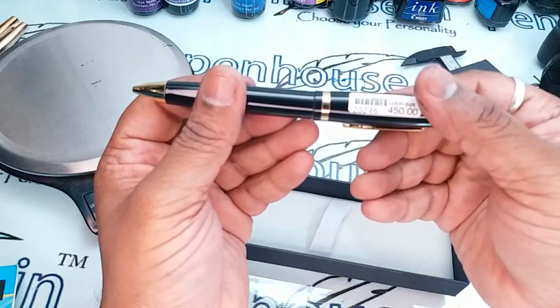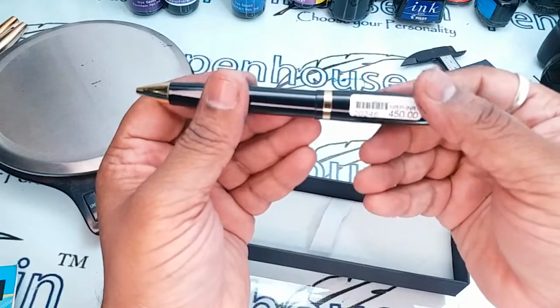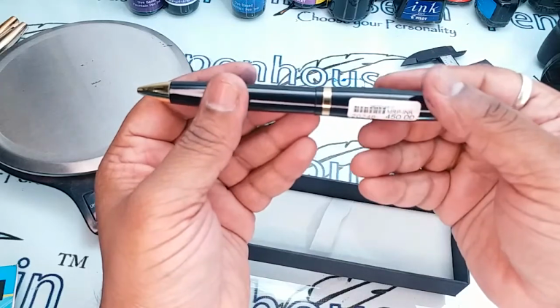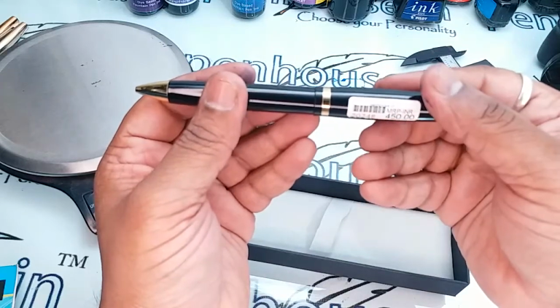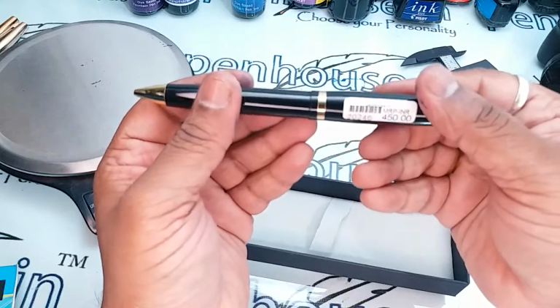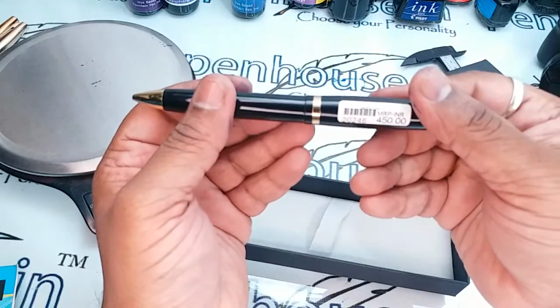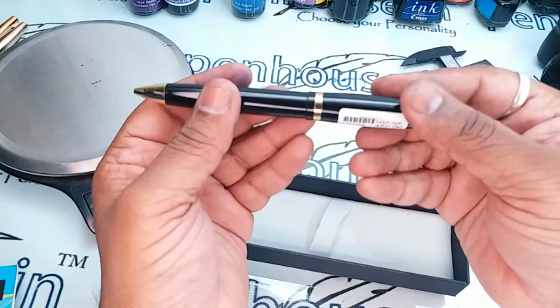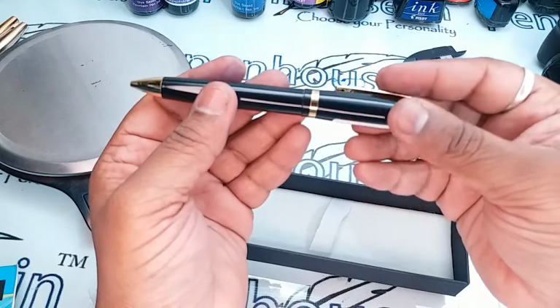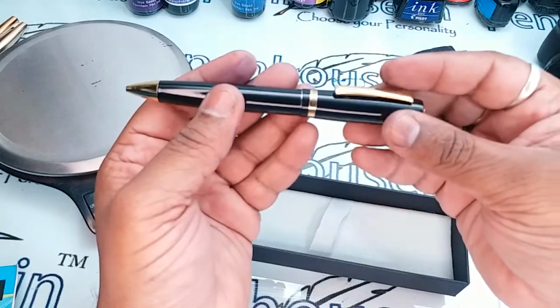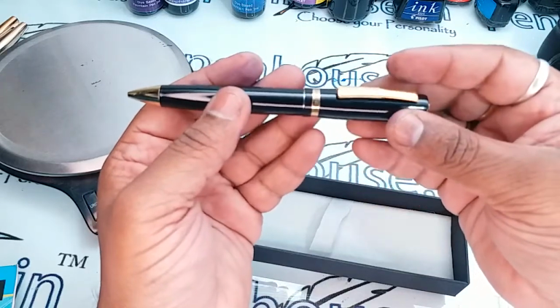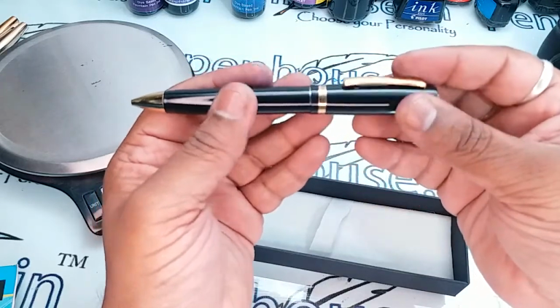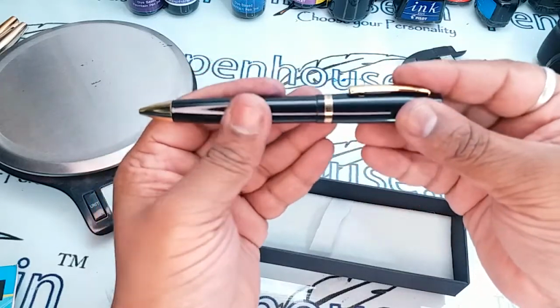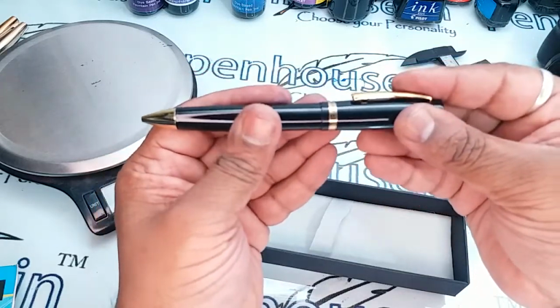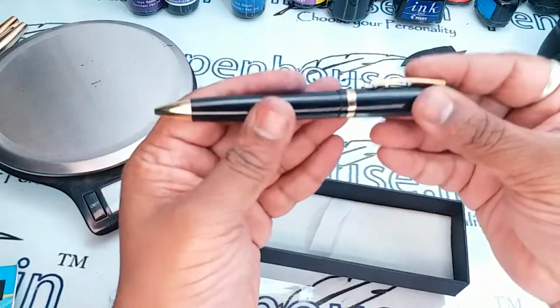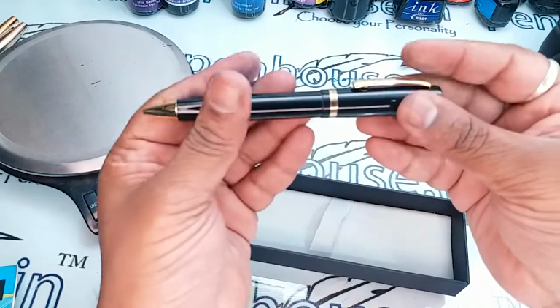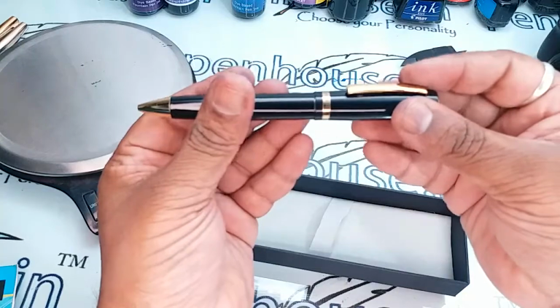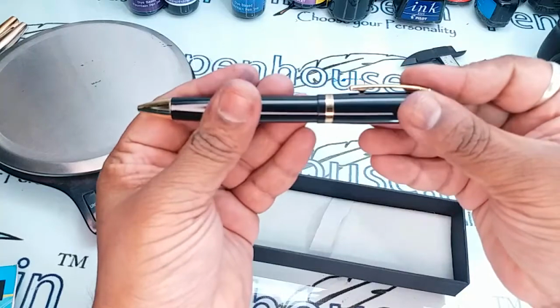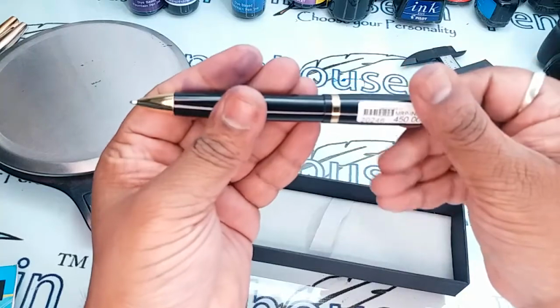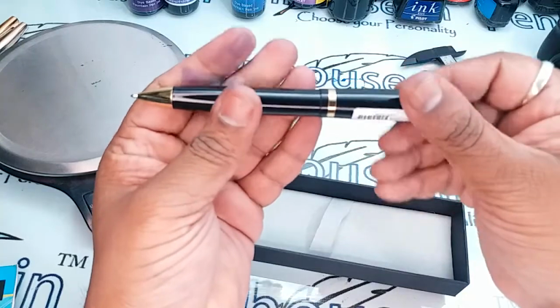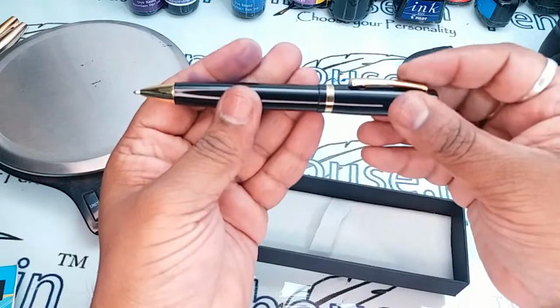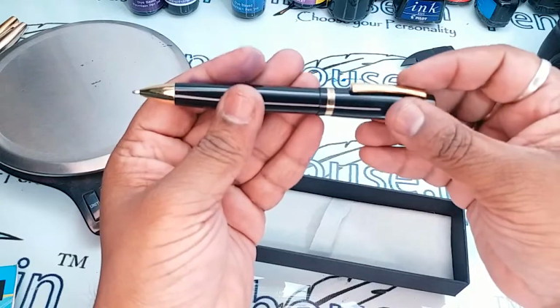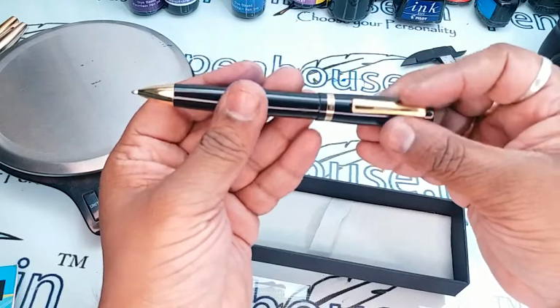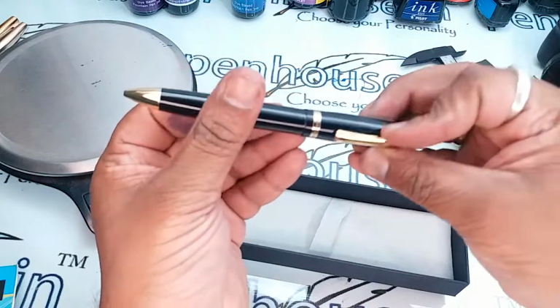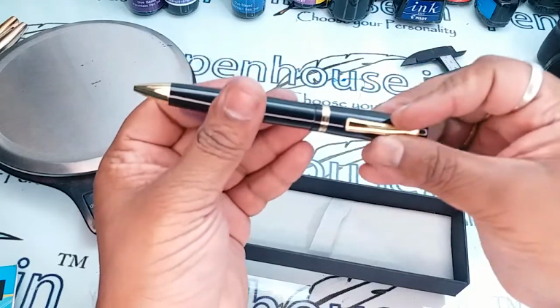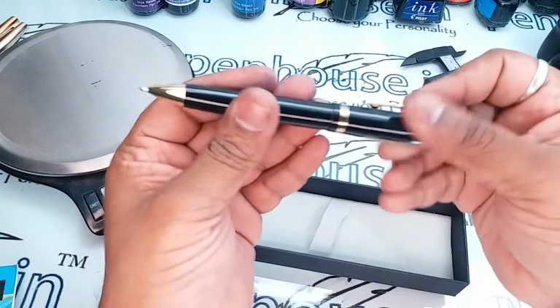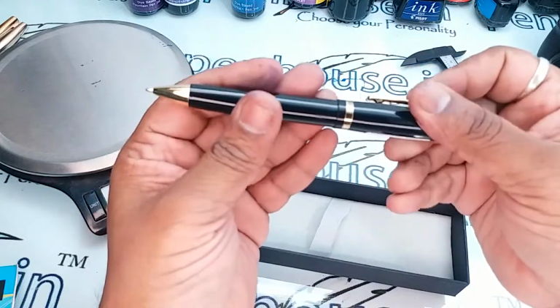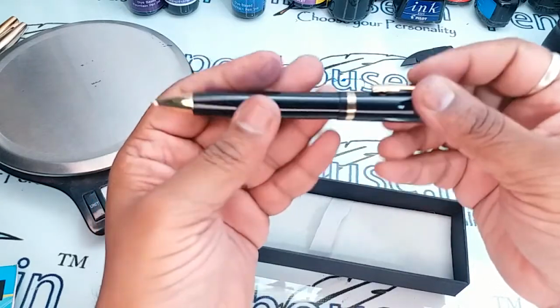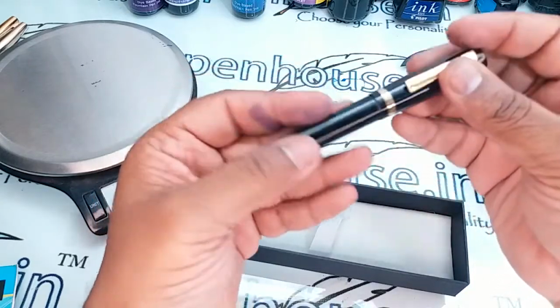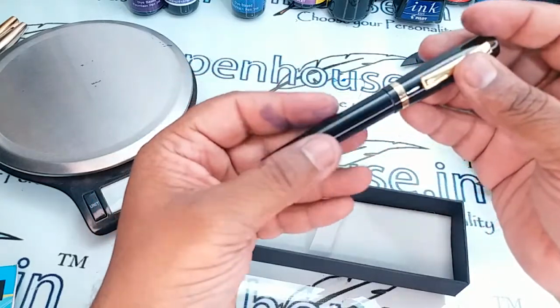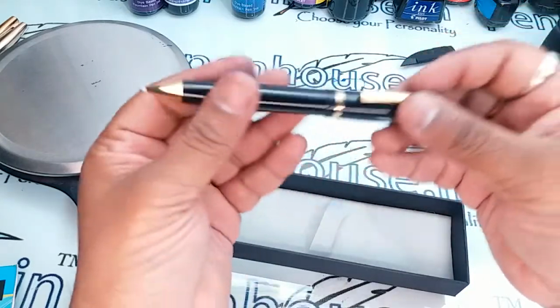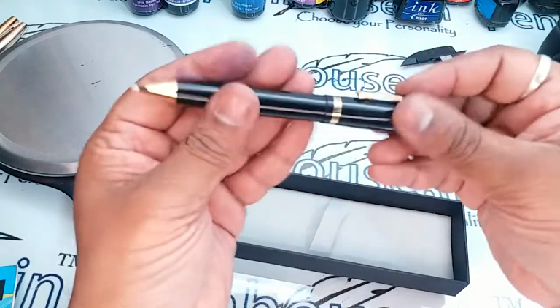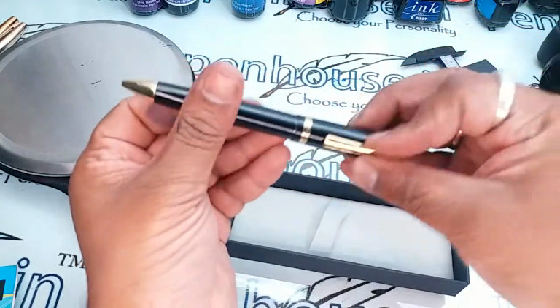This pen is priced at 450 rupees and you will definitely get a good discount when it is listed on our website. Let us now see the weight of this pen.